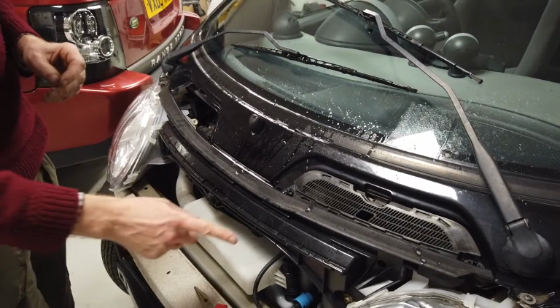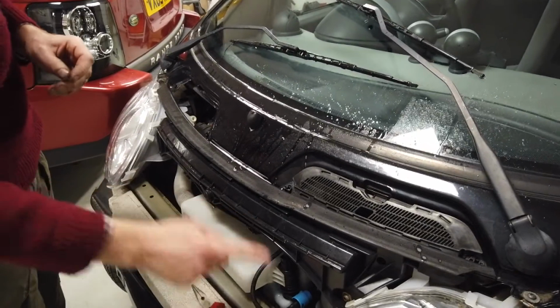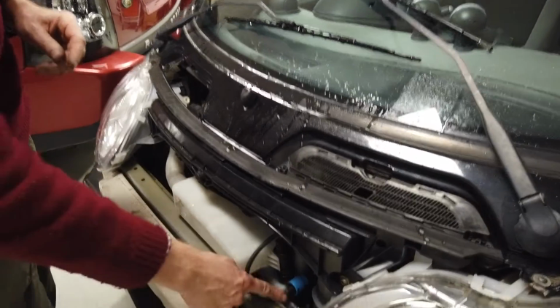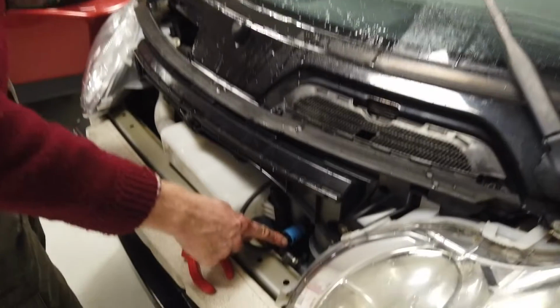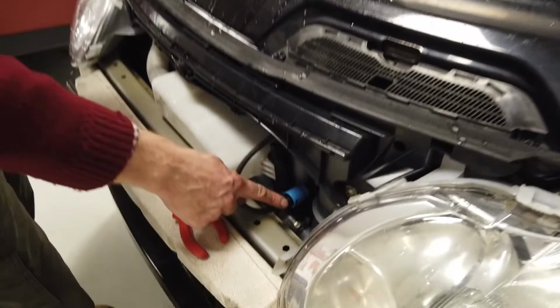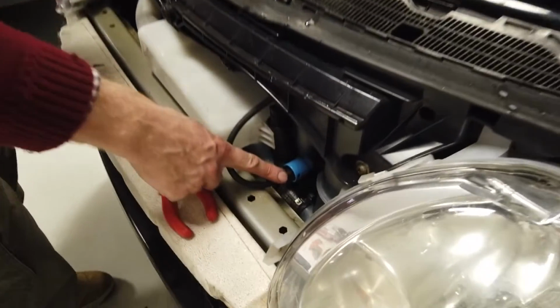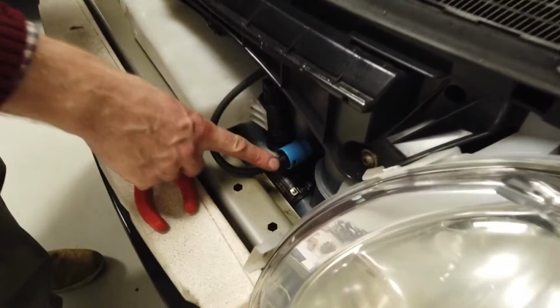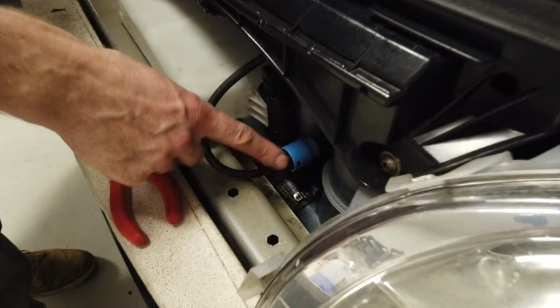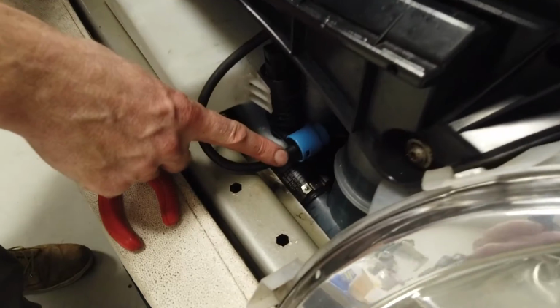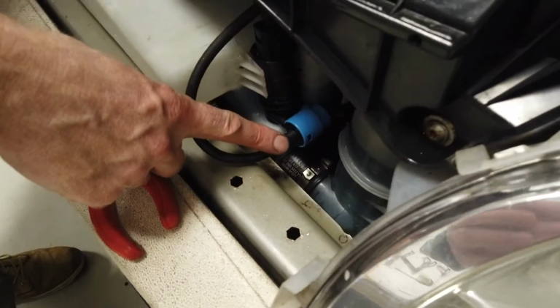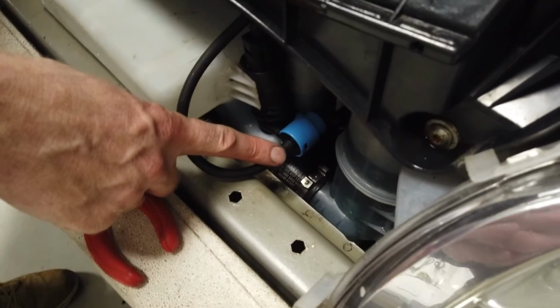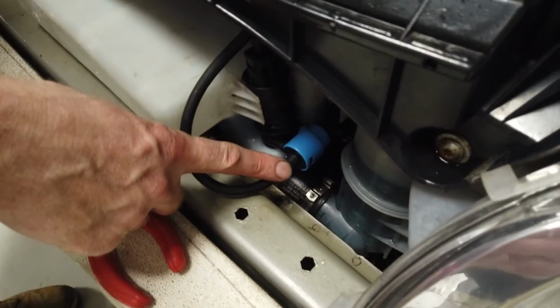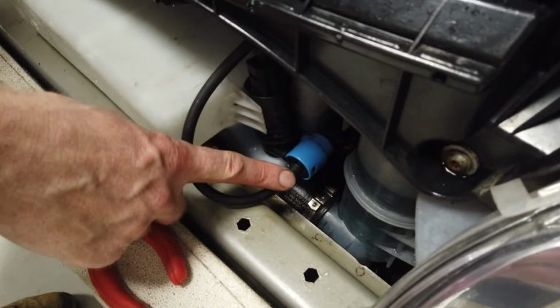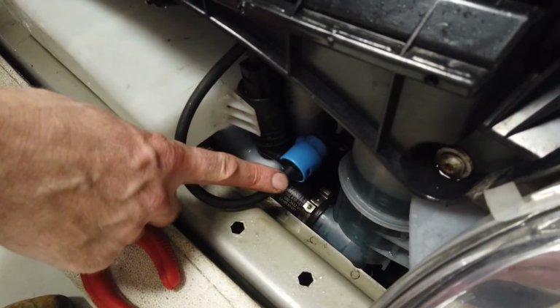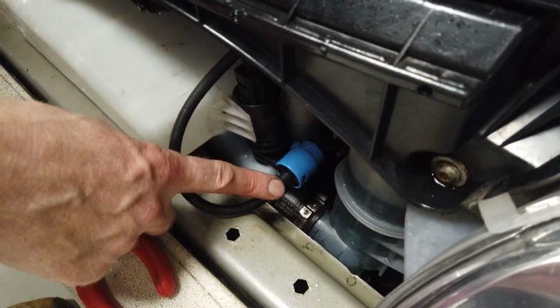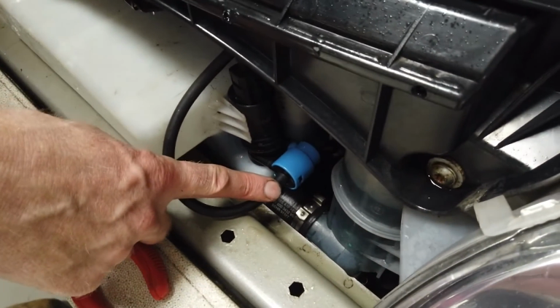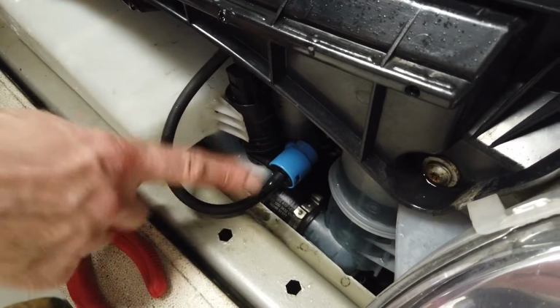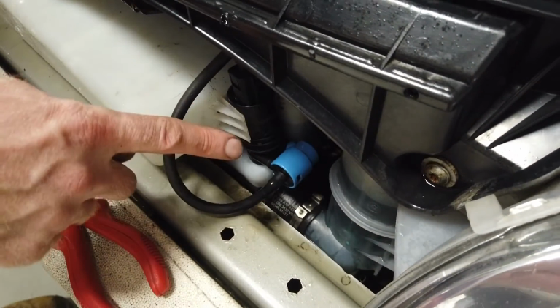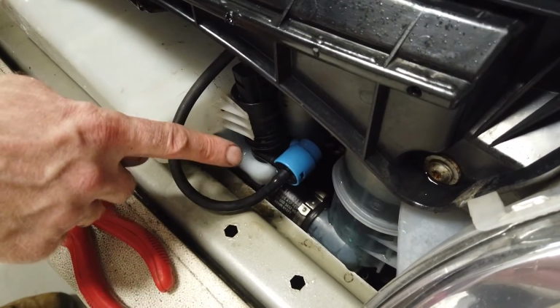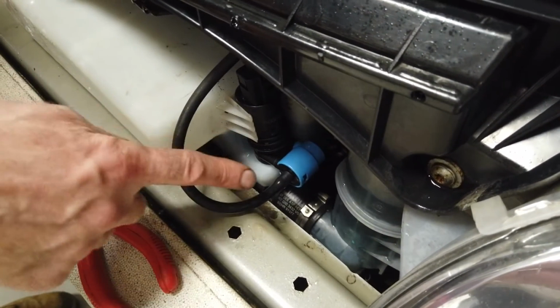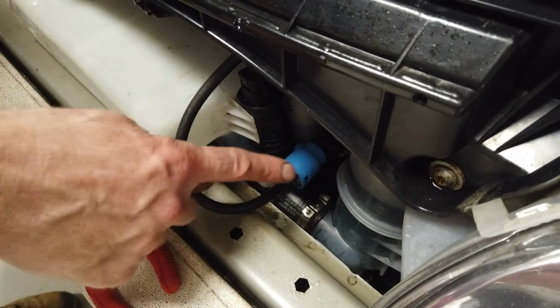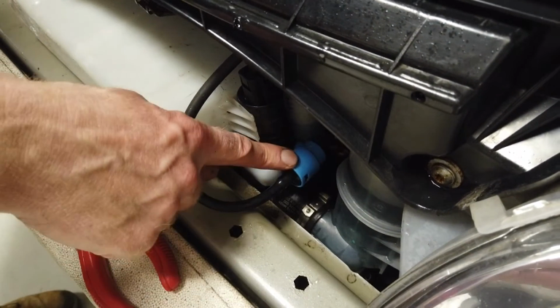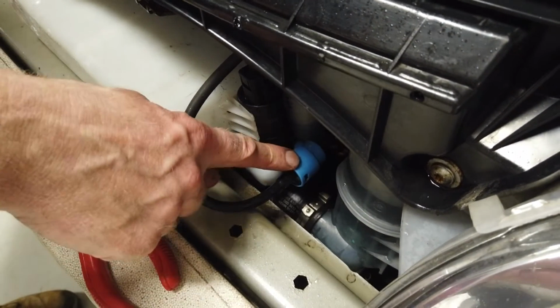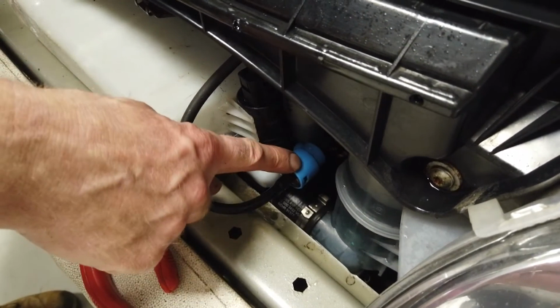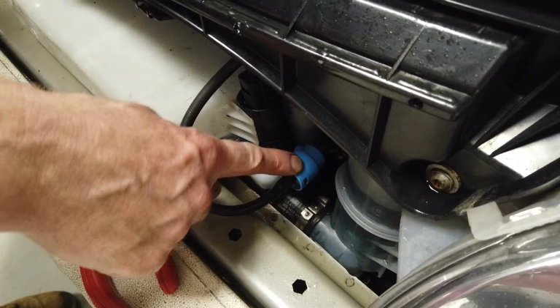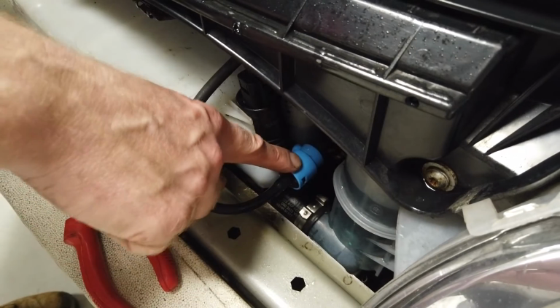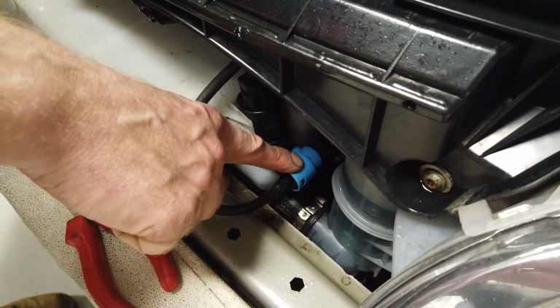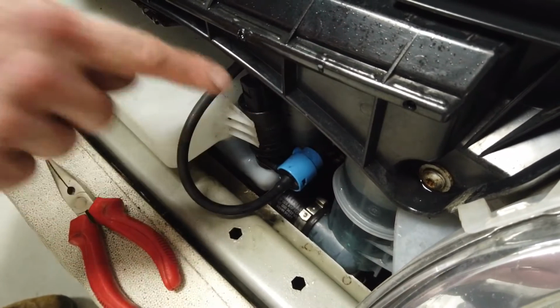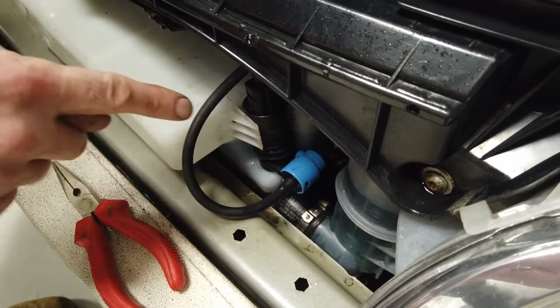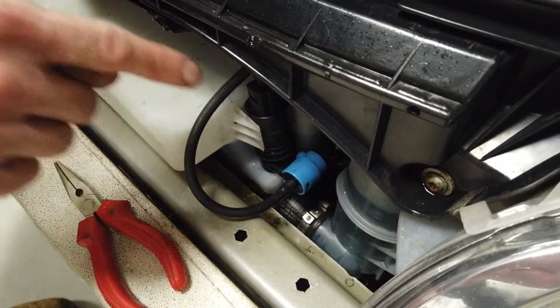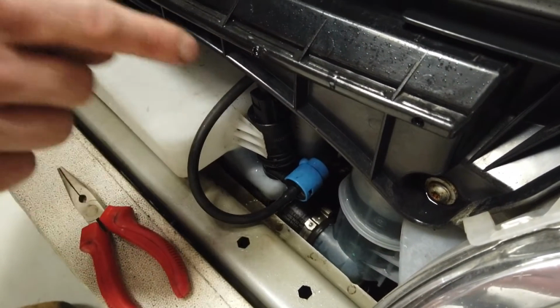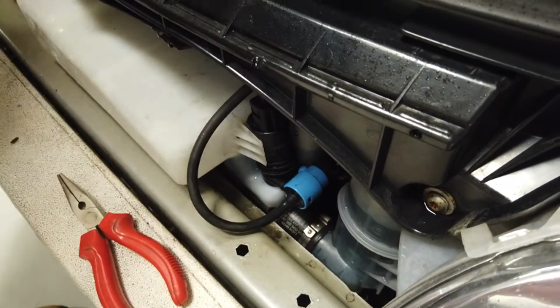If you don't get any output from your pump when you do that test, then you'll need to change your washer pump. We'll show you how to do that now.